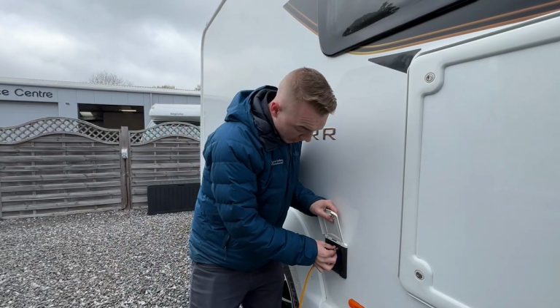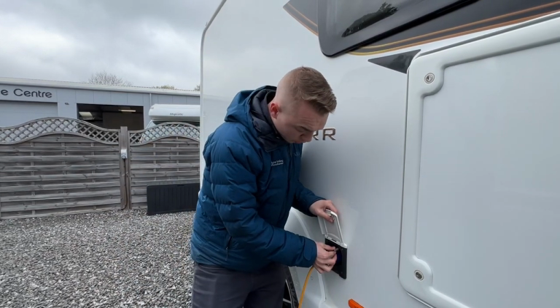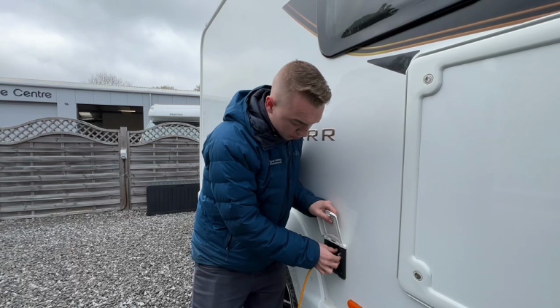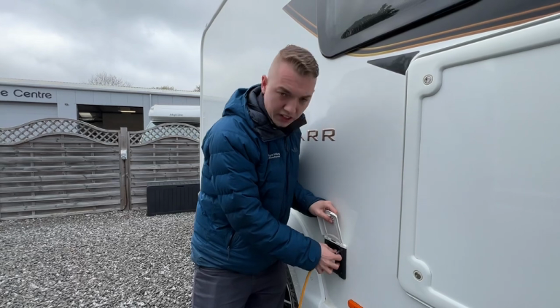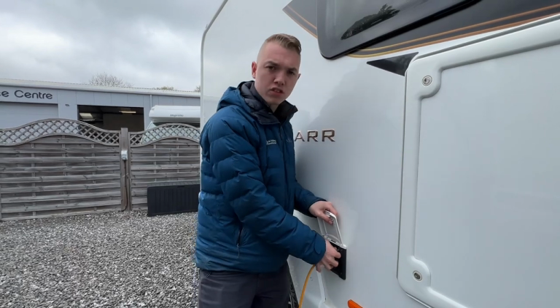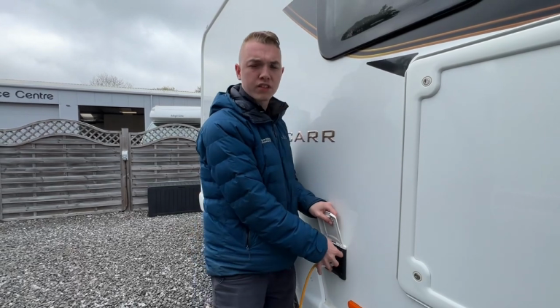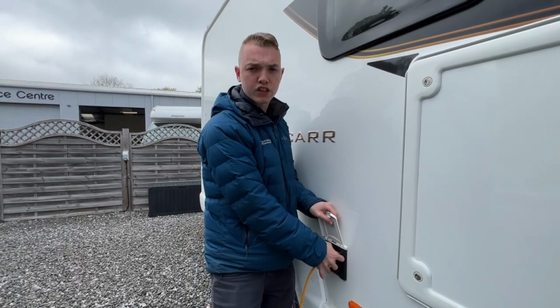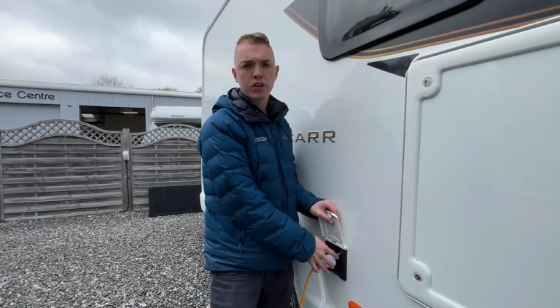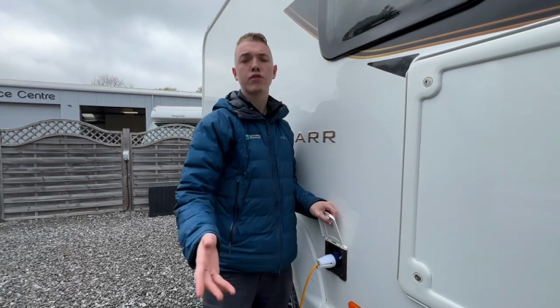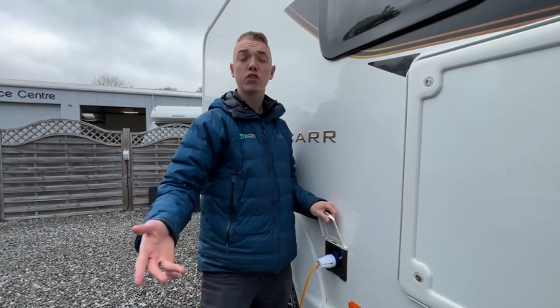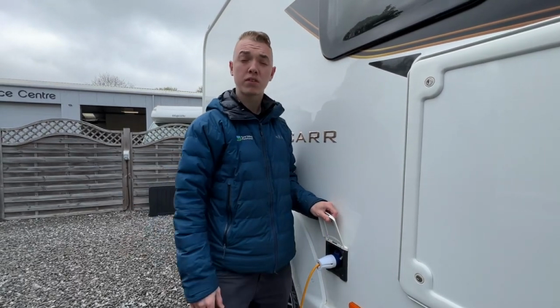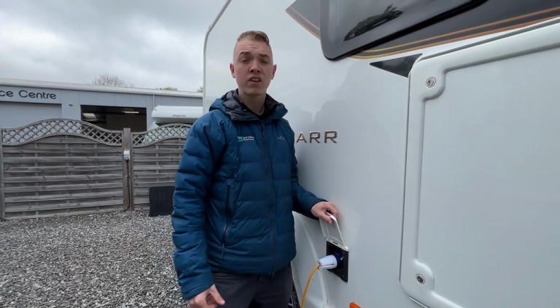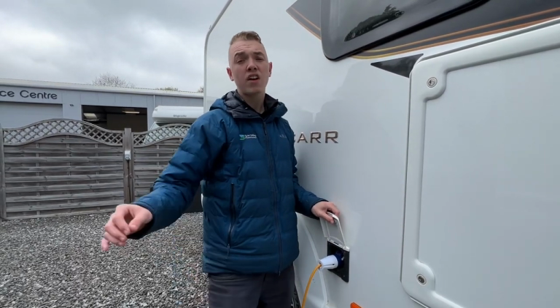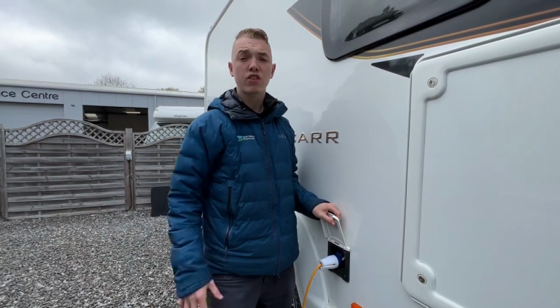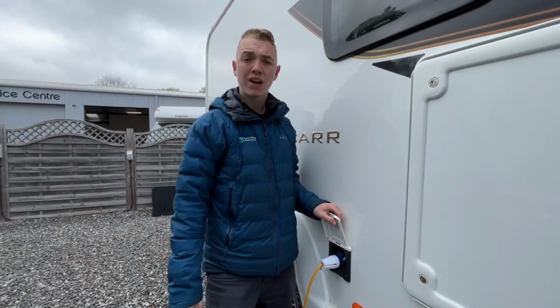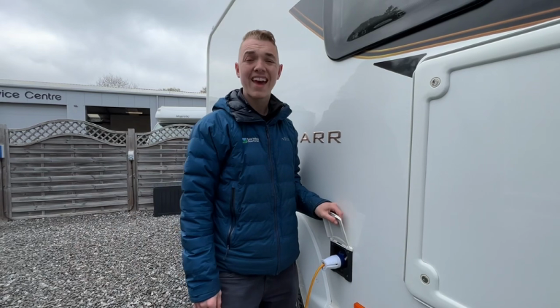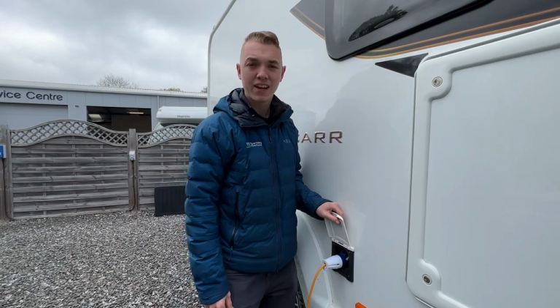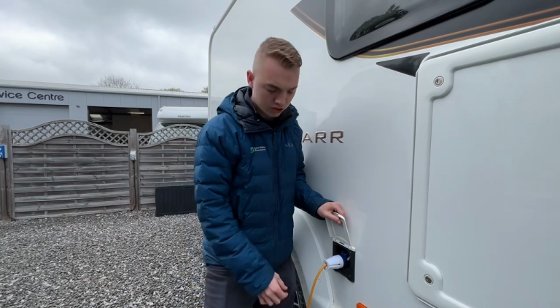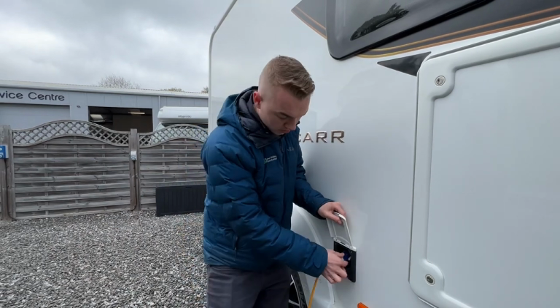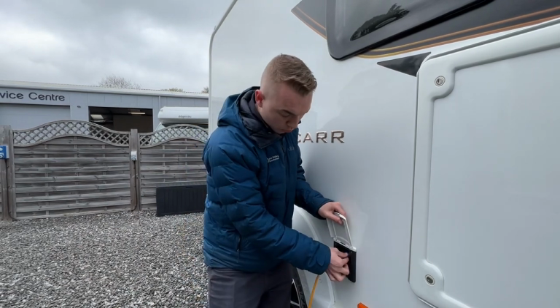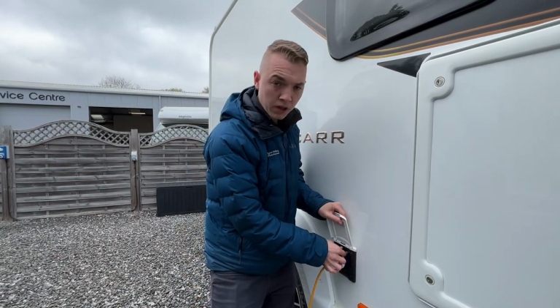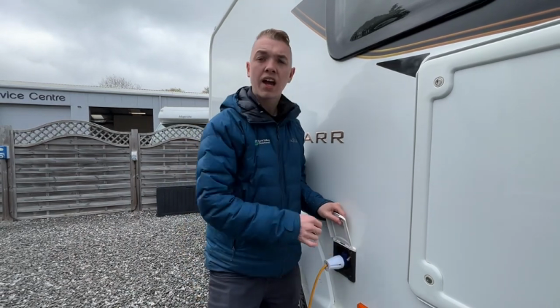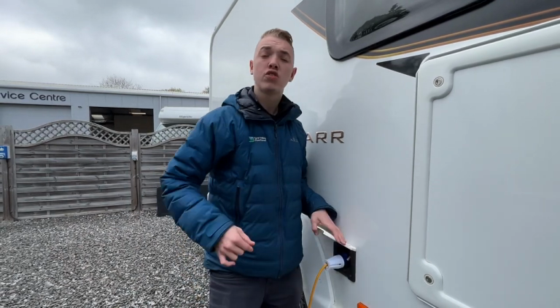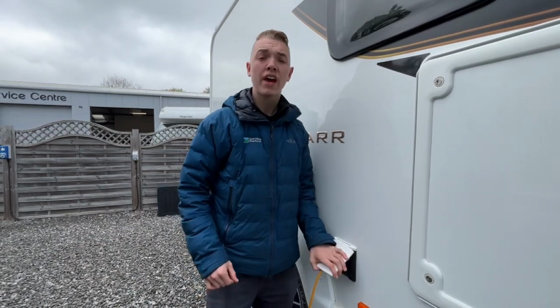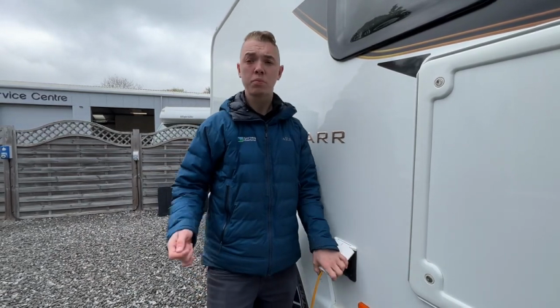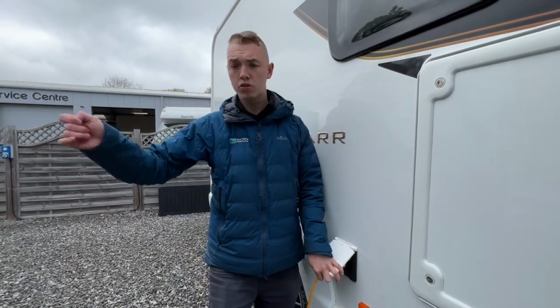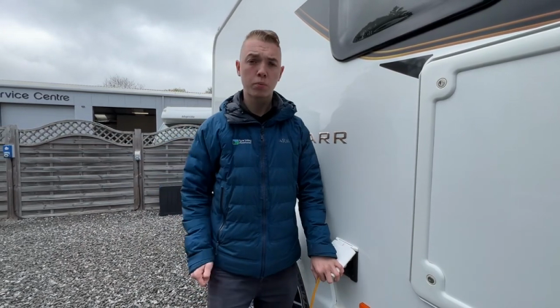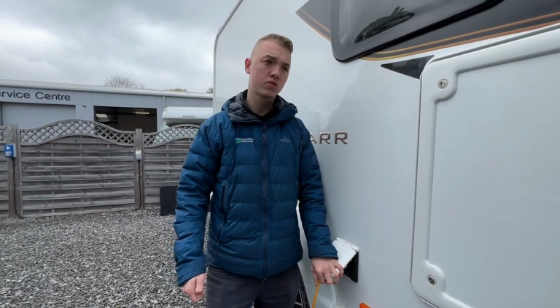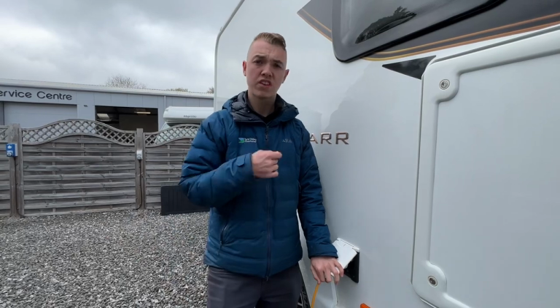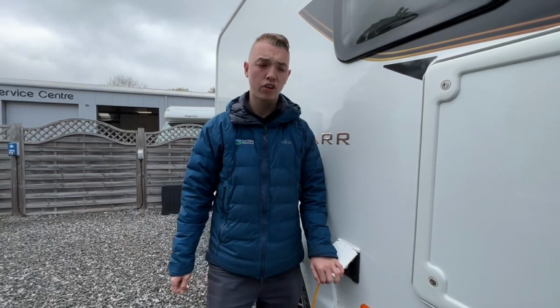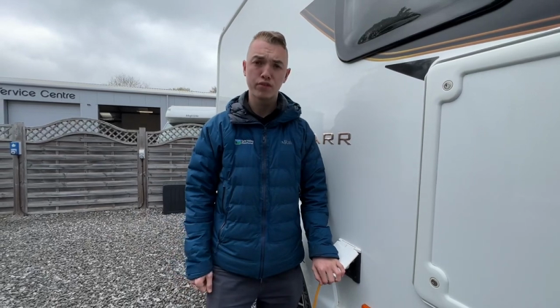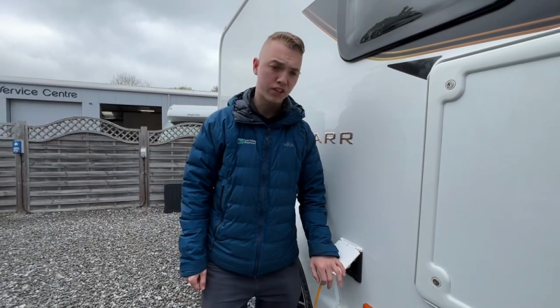You also have an external TV connection point. So if you are on a super site, carry a length of coax — it's an F-connection in the motorhome — and you can use their aerials by plugging into the post instead of the aerial on the roof of the vehicle.